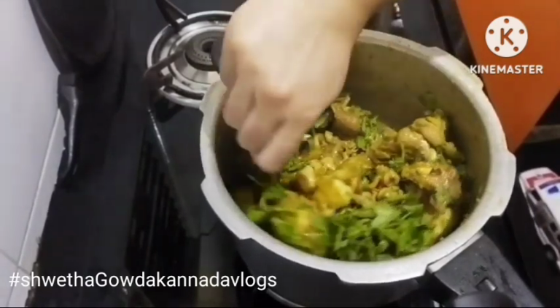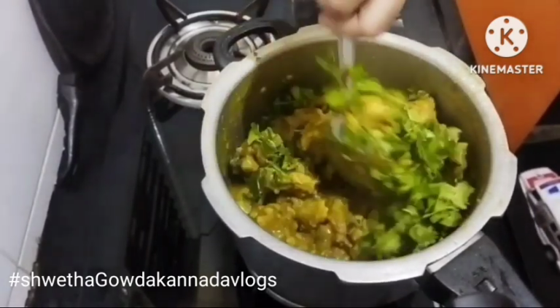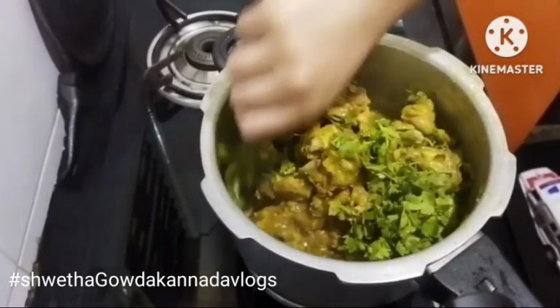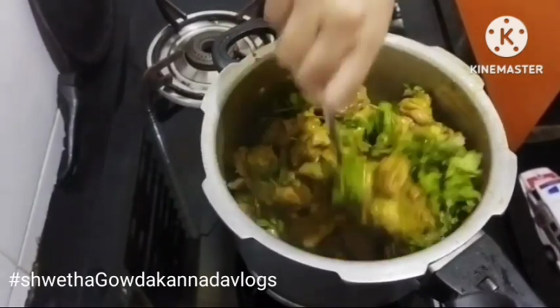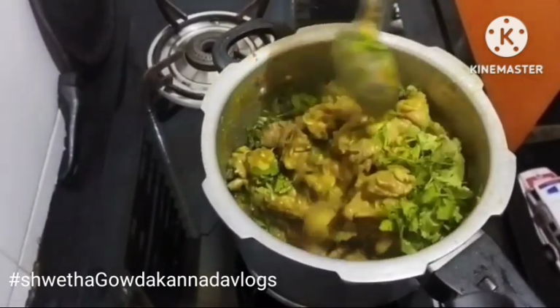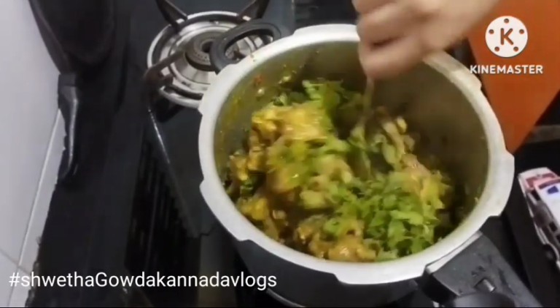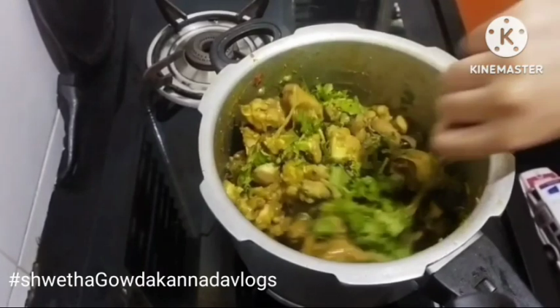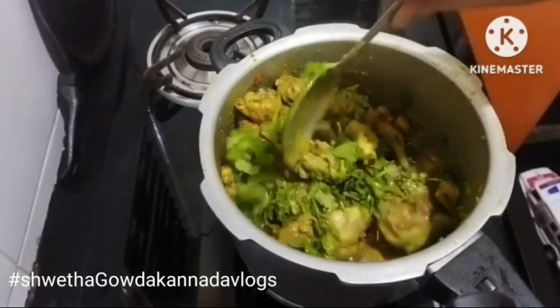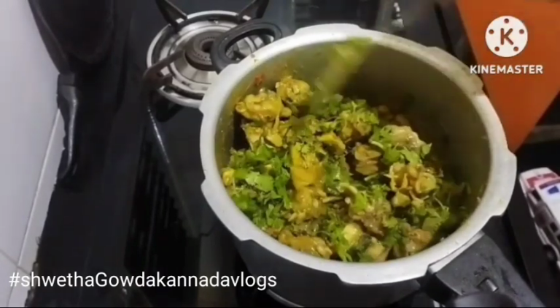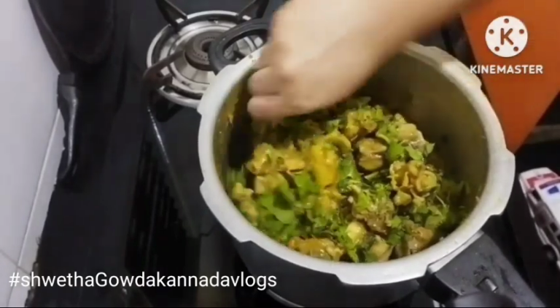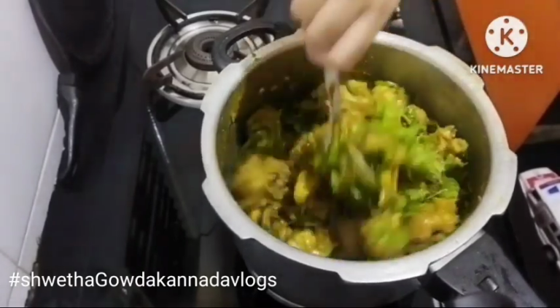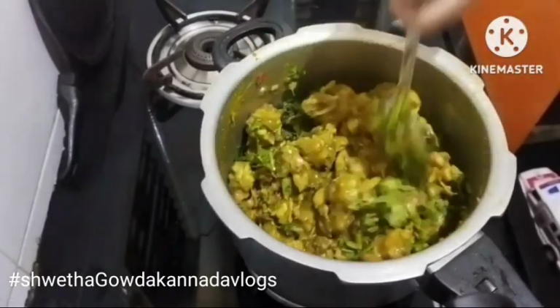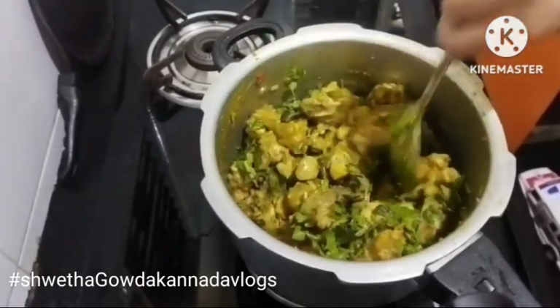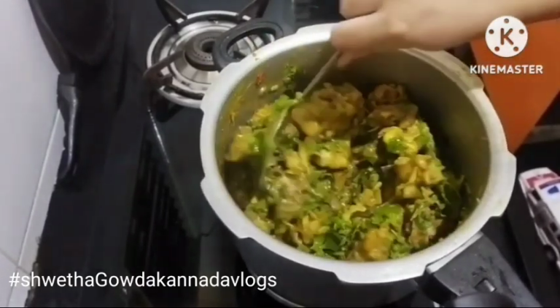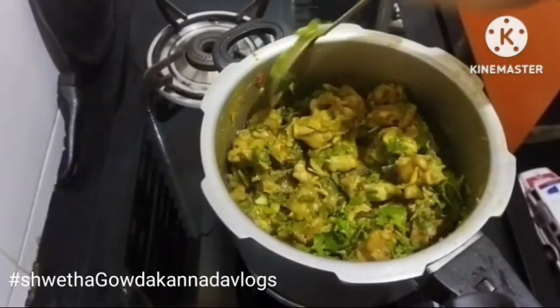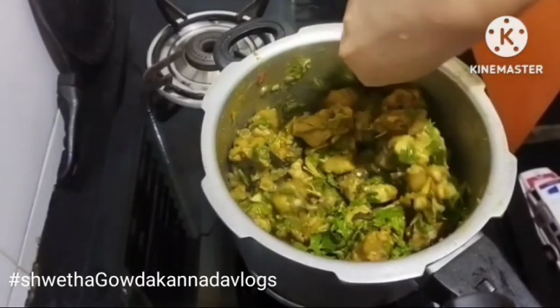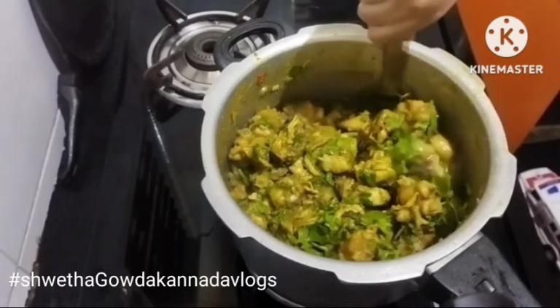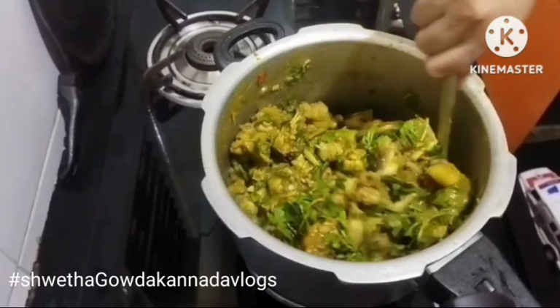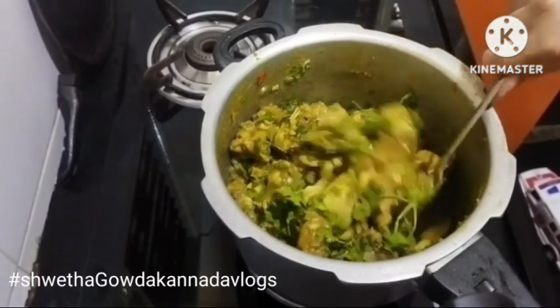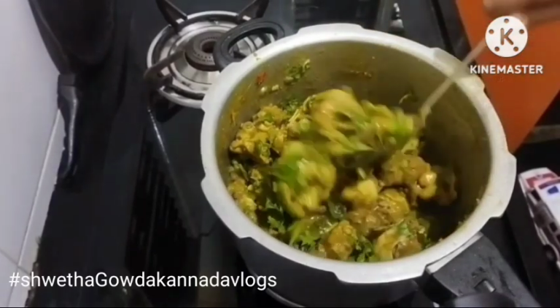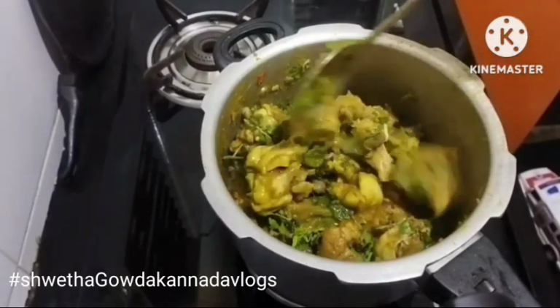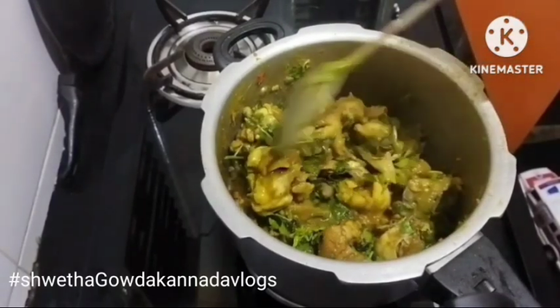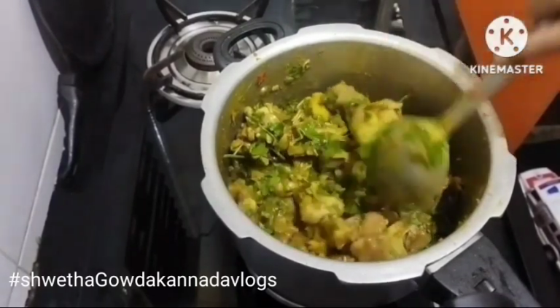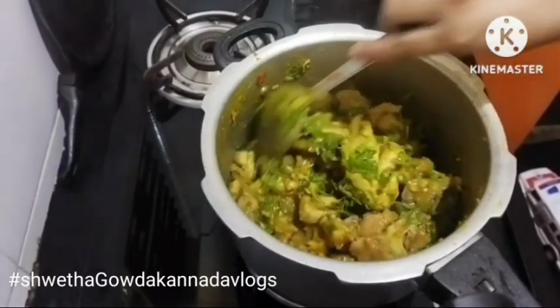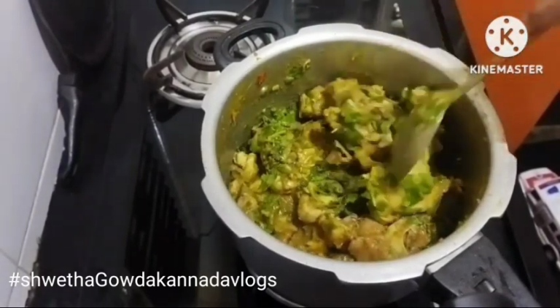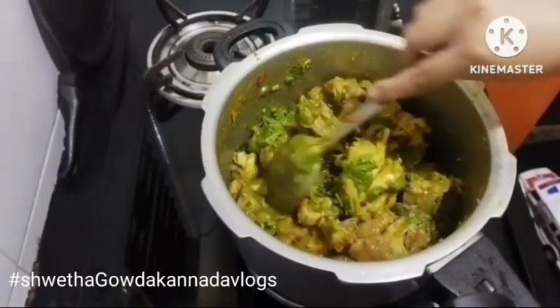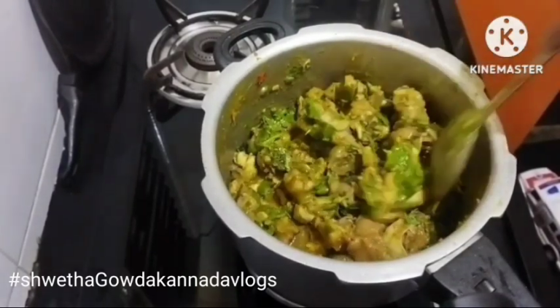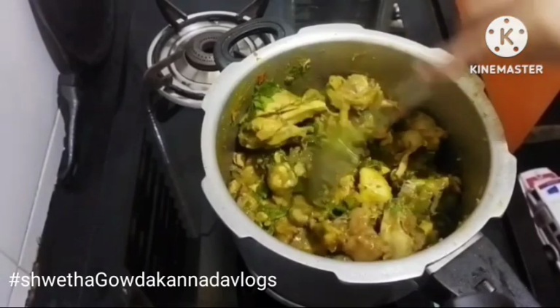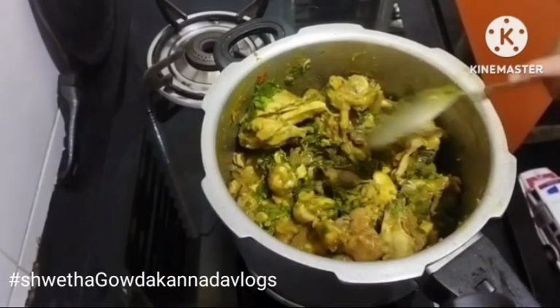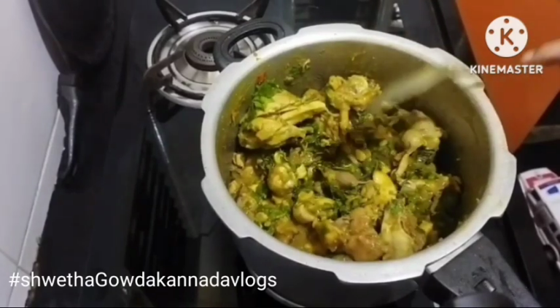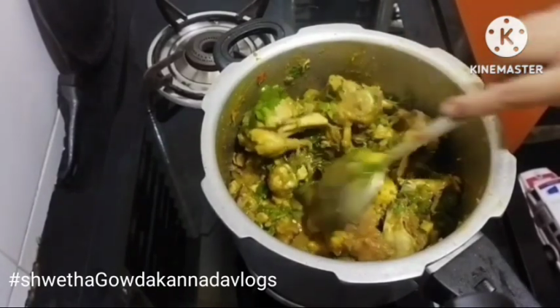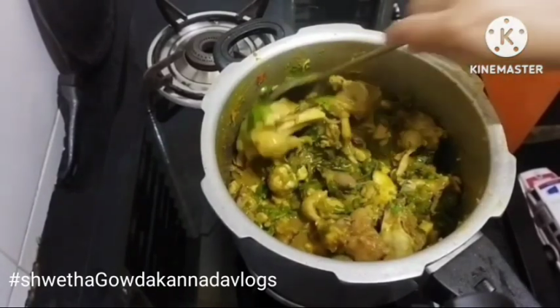Just one minute — make sure you mix it all. All the dough is ready. You have chicken rai ready to eat and serve.